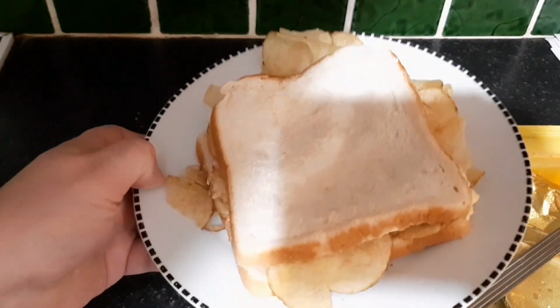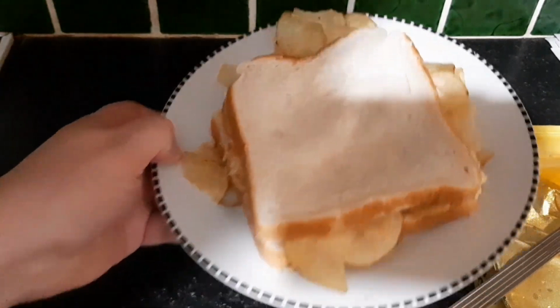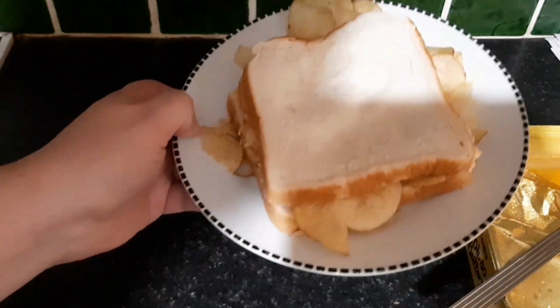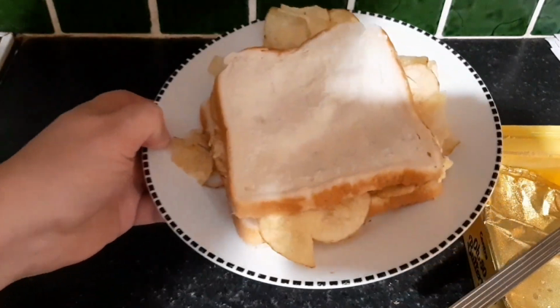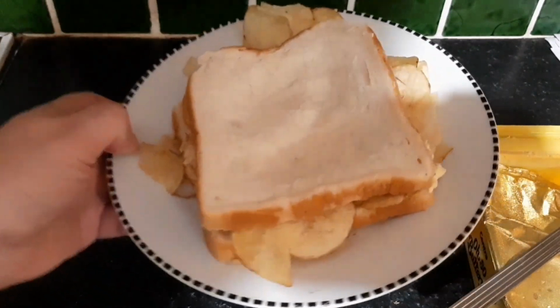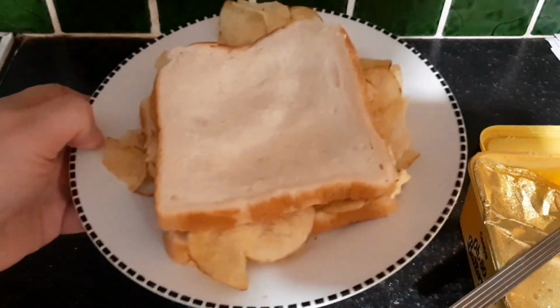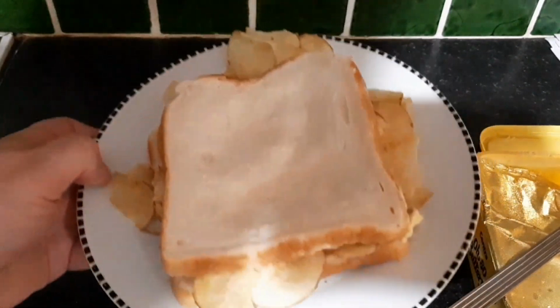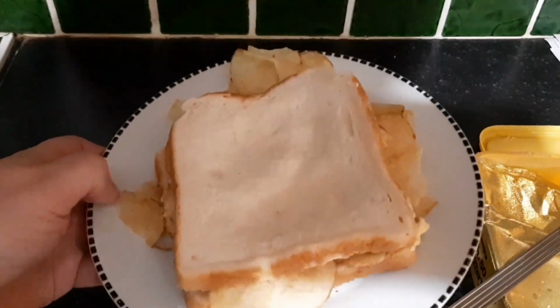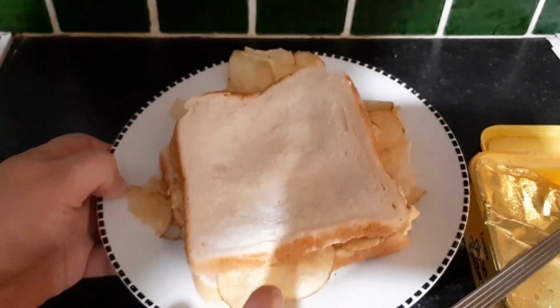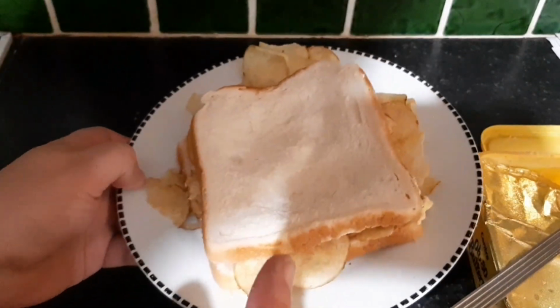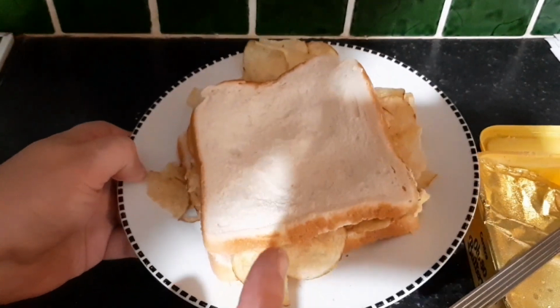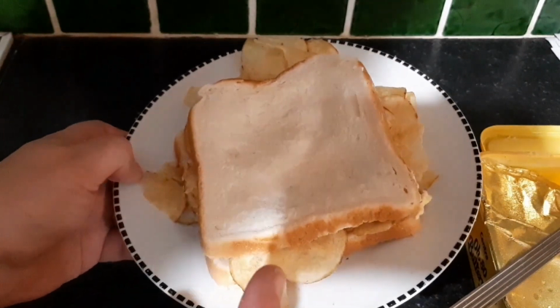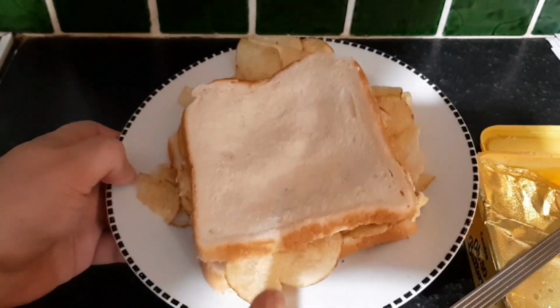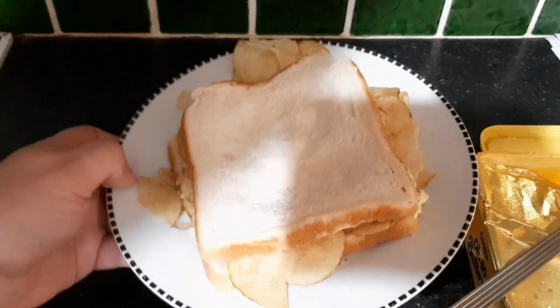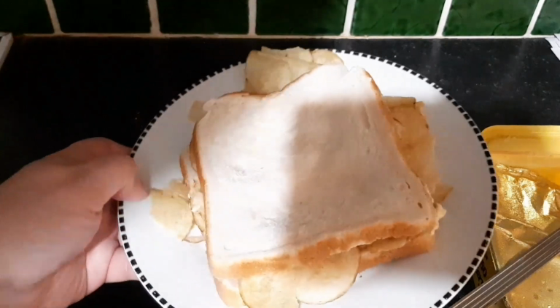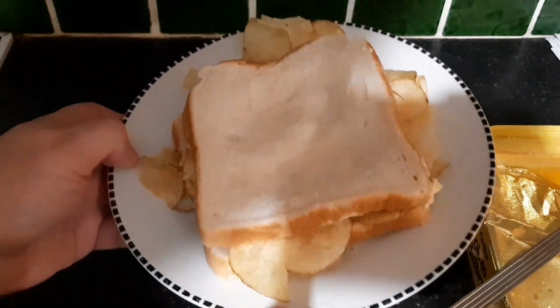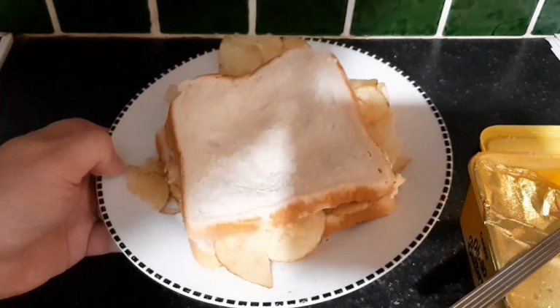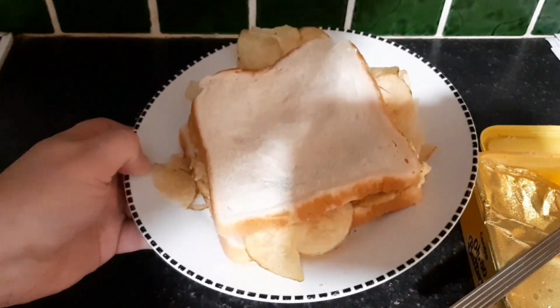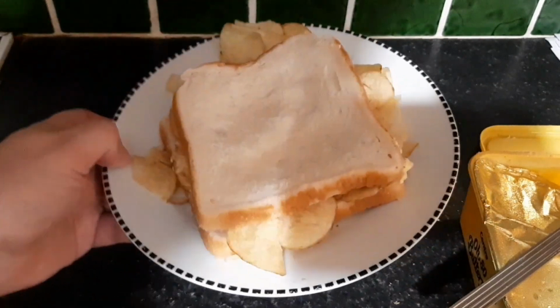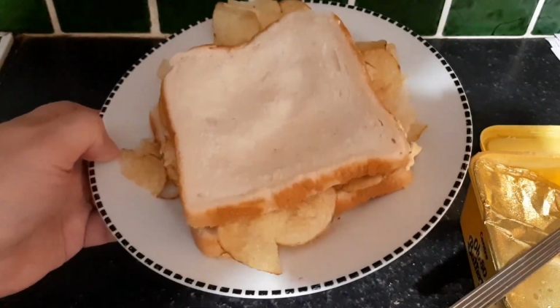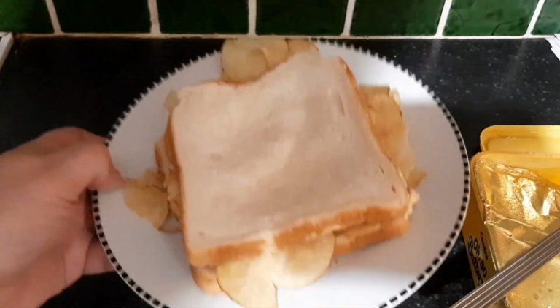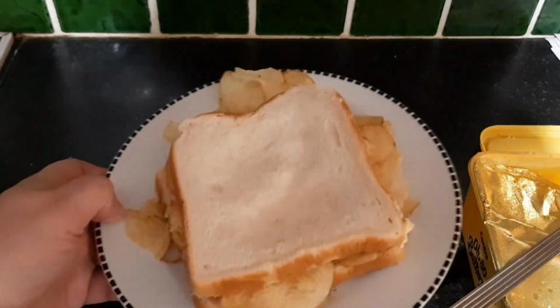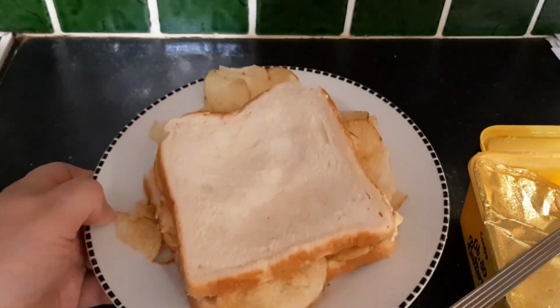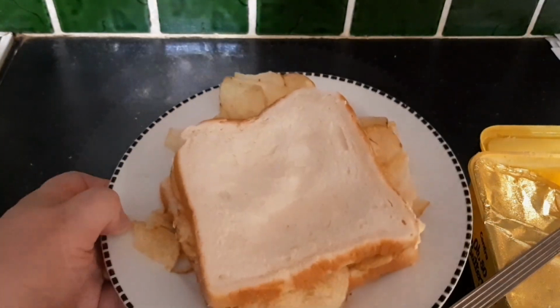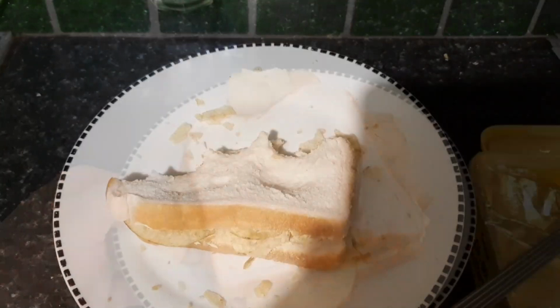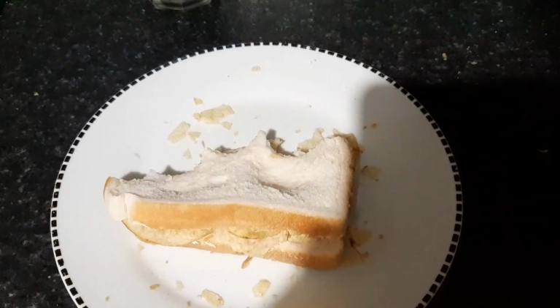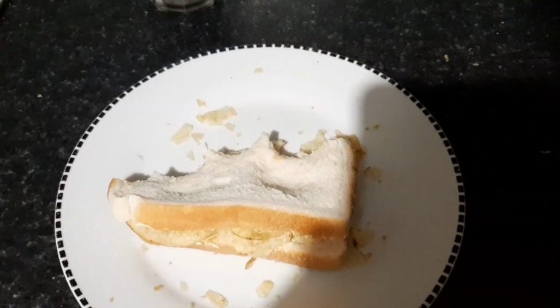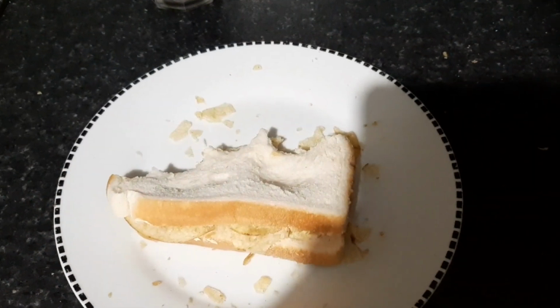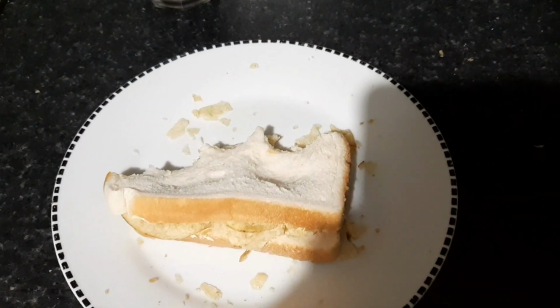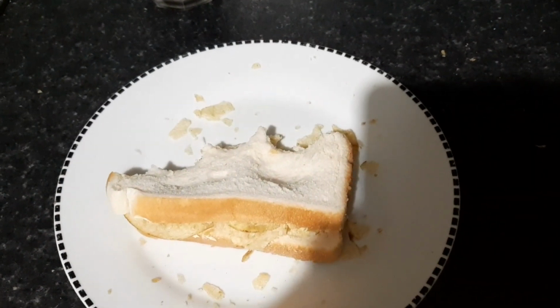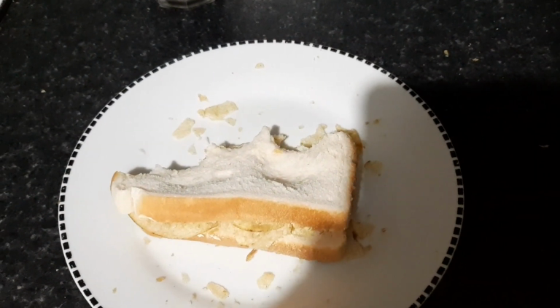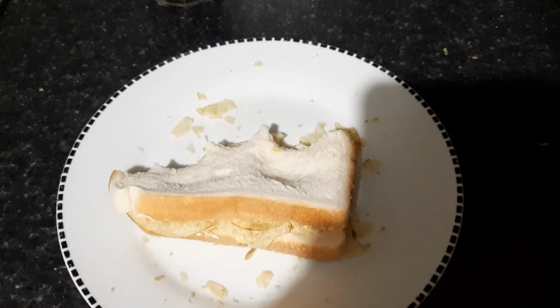My name's Martin, this has been the Trash Picture Show. This is not recommended to live off — just as a snack if you're in a pinch. Have a good one. Bye now. That's a gorgeous fucking sandwich if I may say so myself.